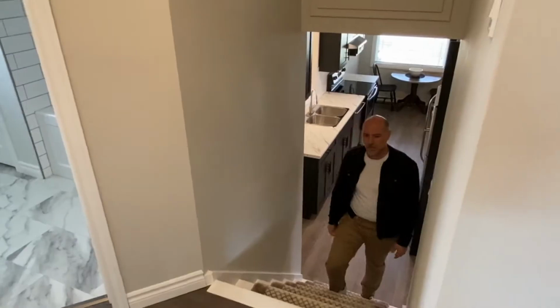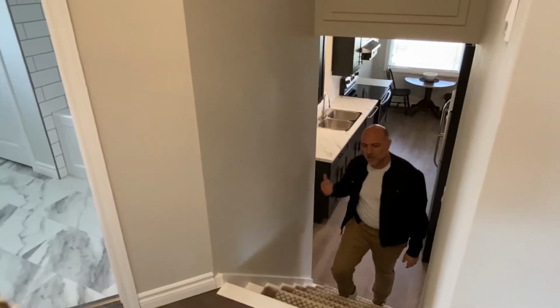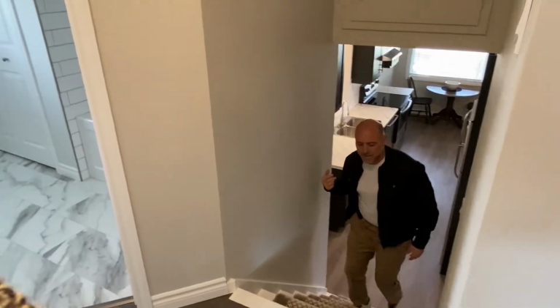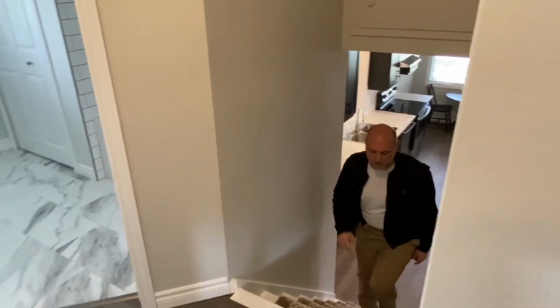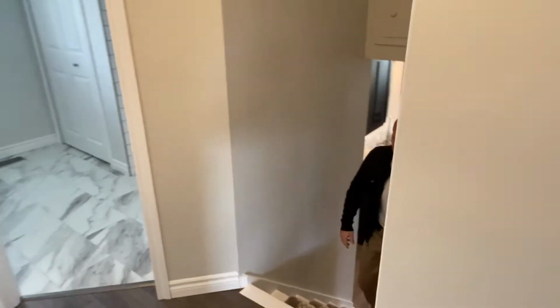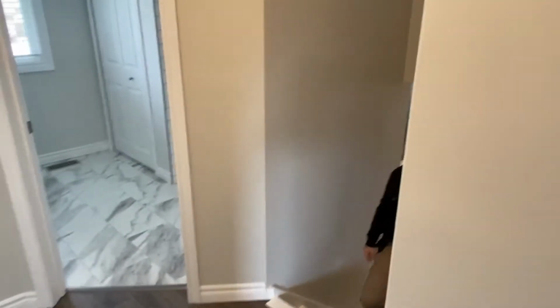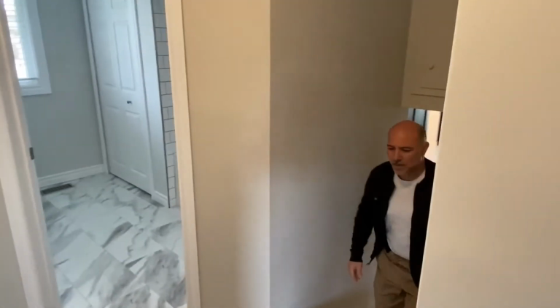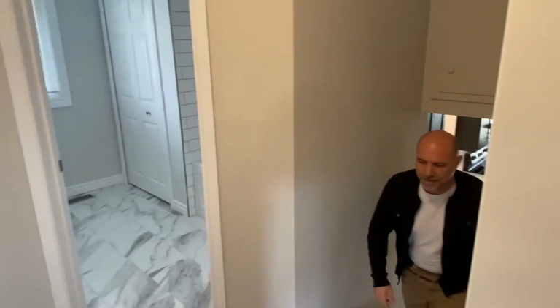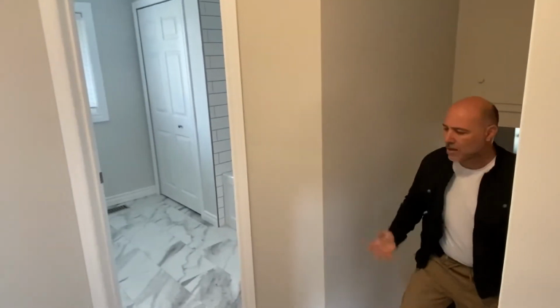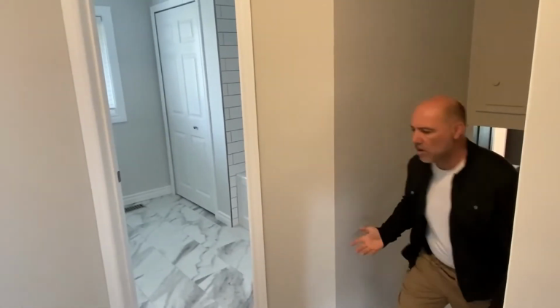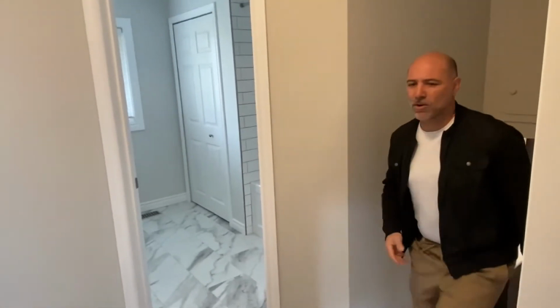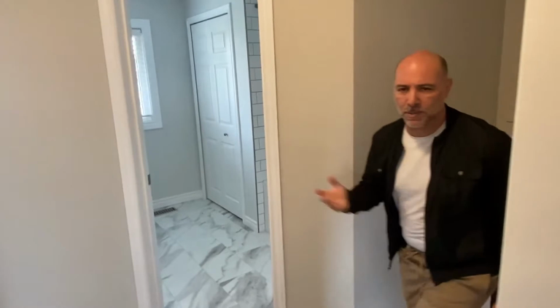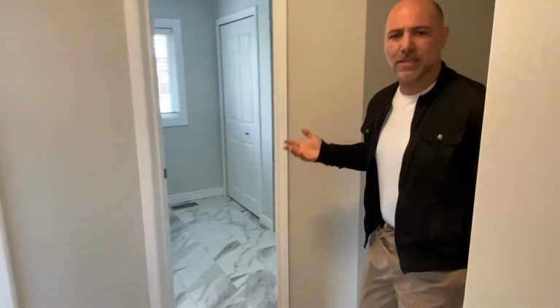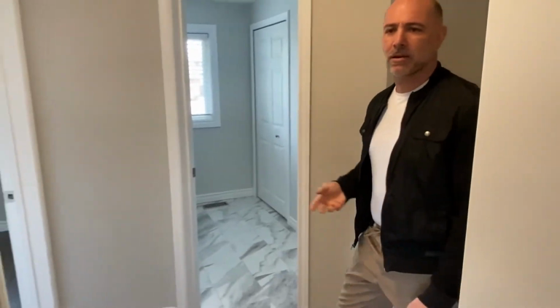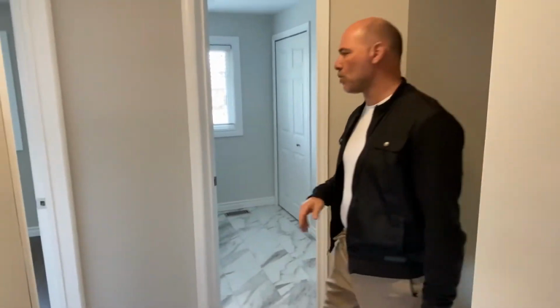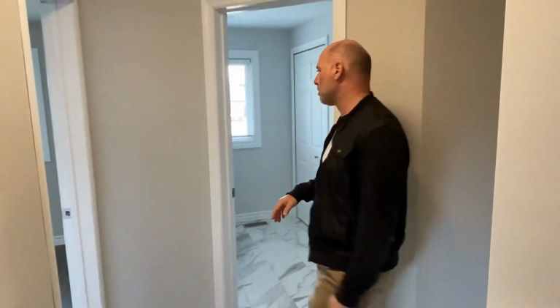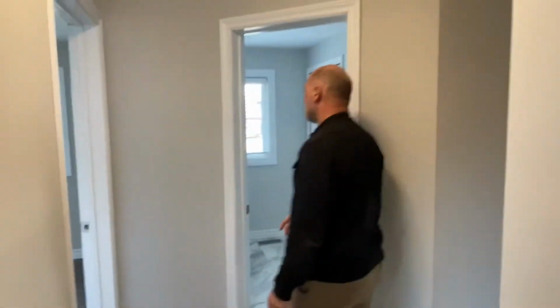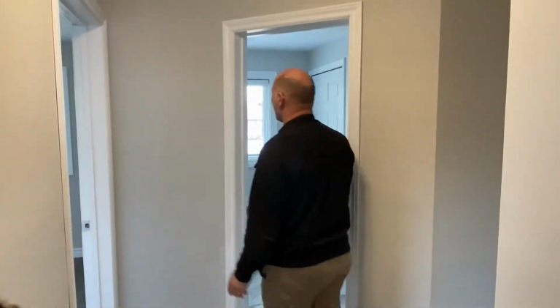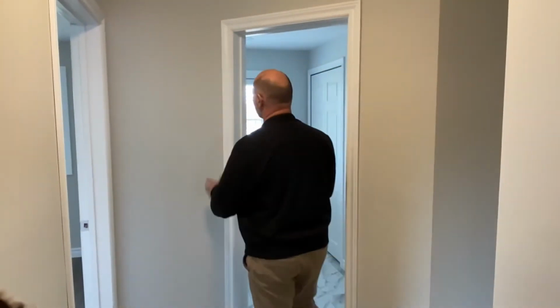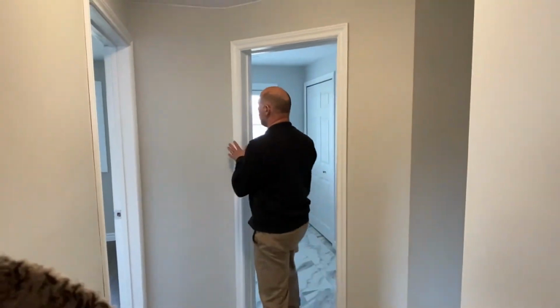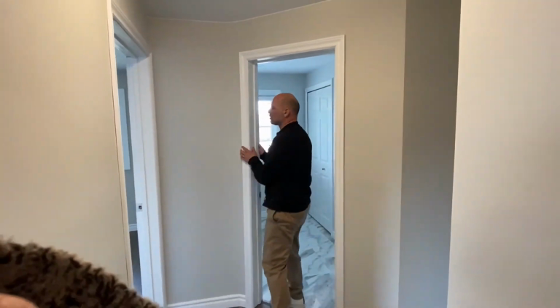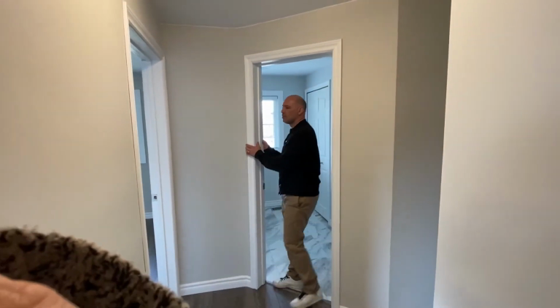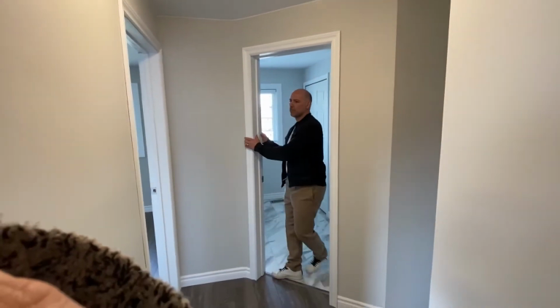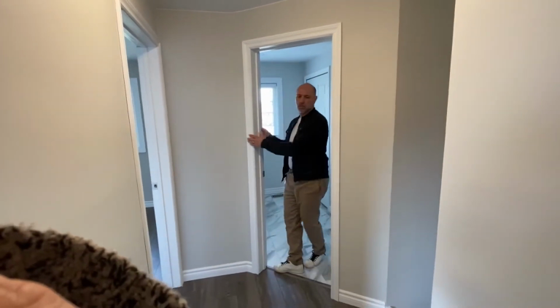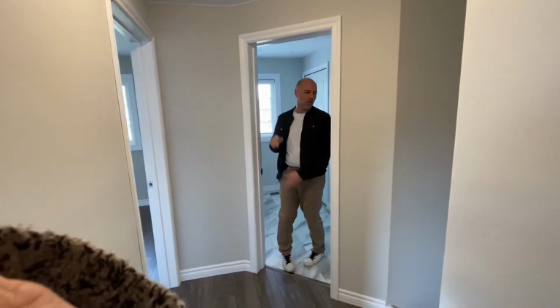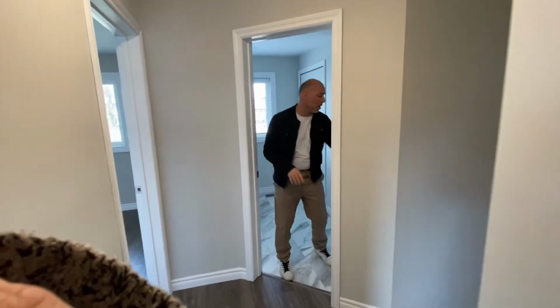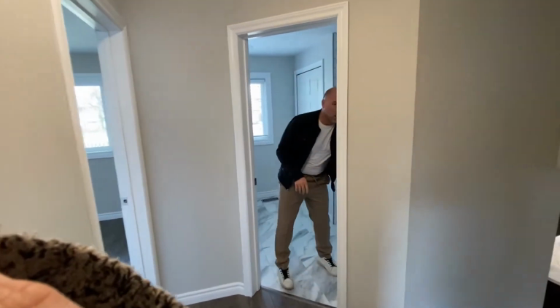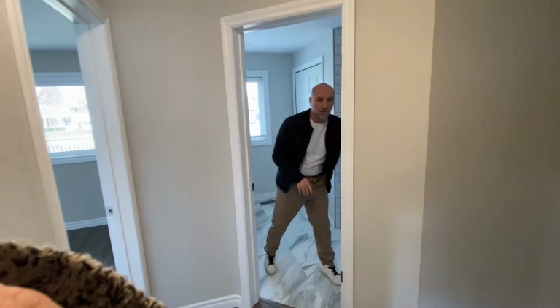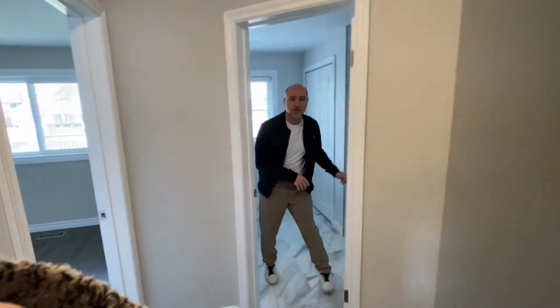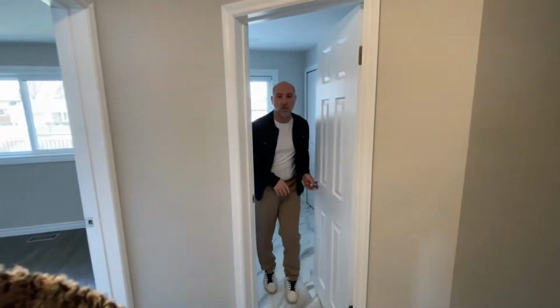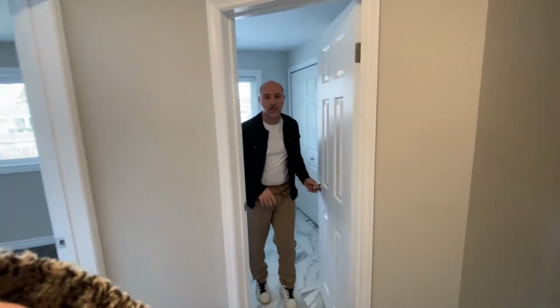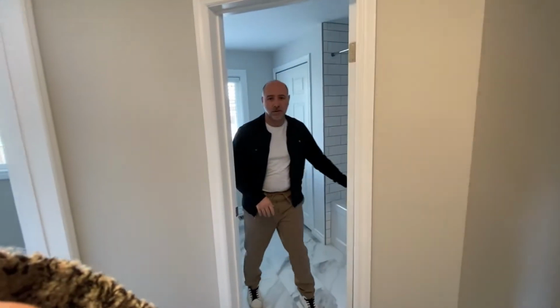You'll see when we go inside as well. So we're going to take you upstairs. All the flooring has been redone here, as well as all the trim, all the baseboard, and all the new doors.